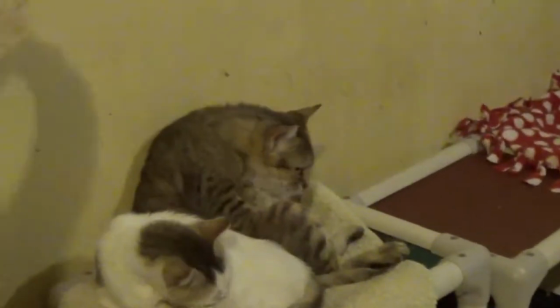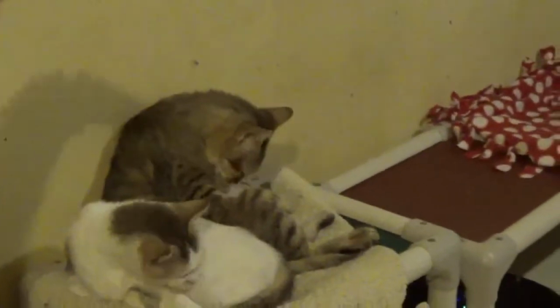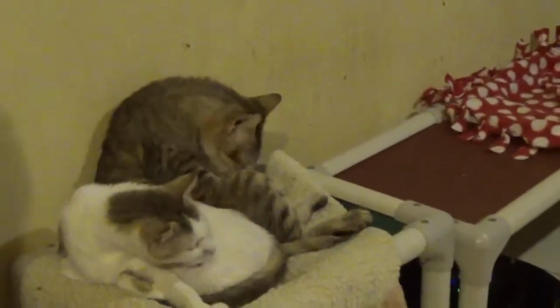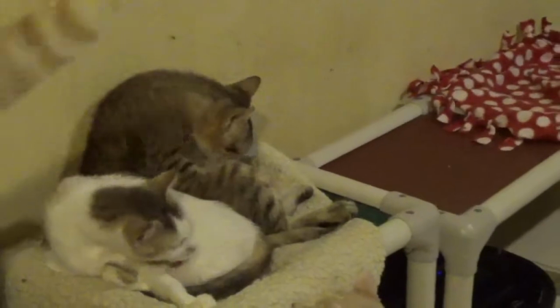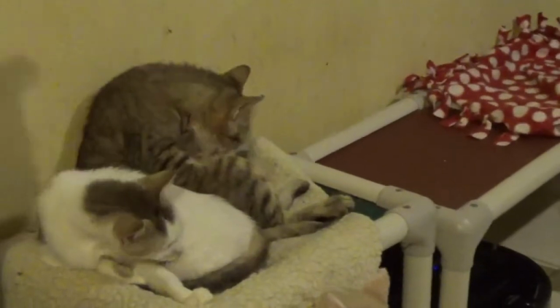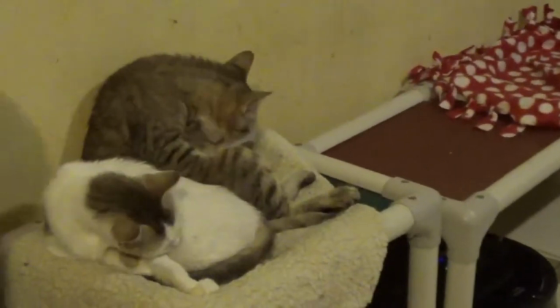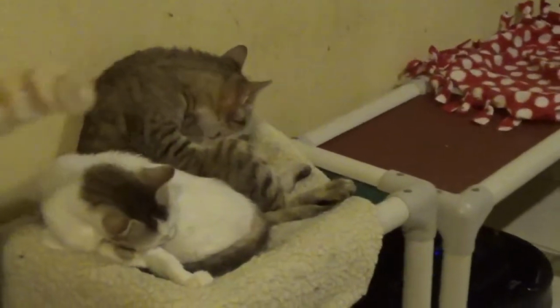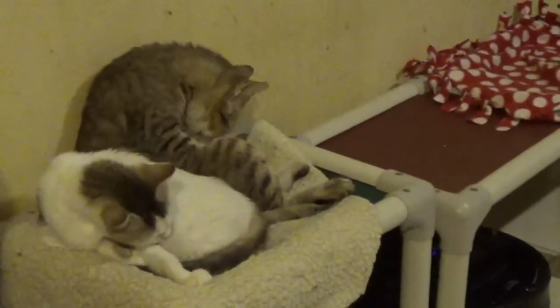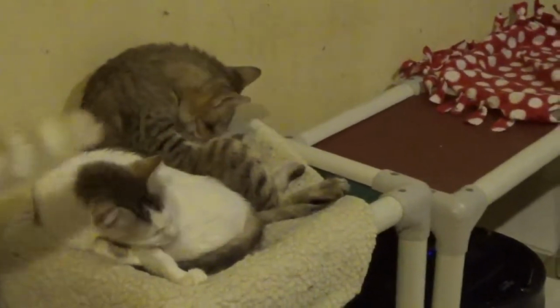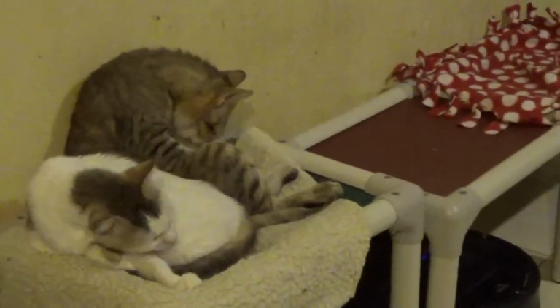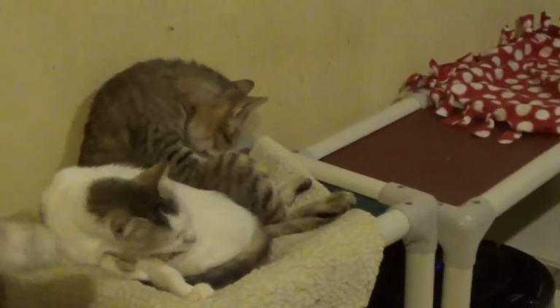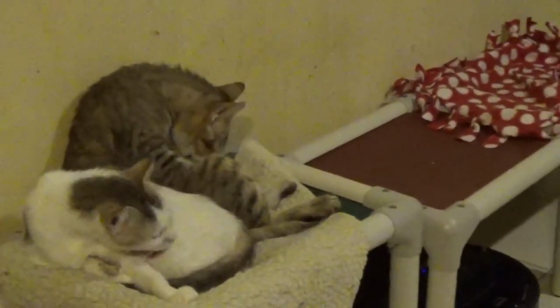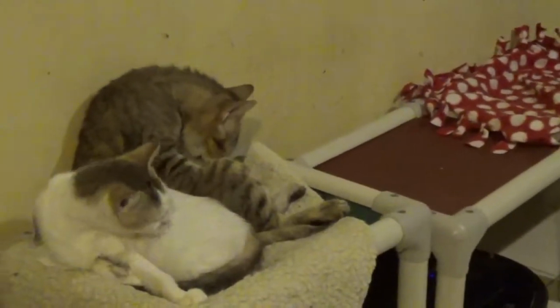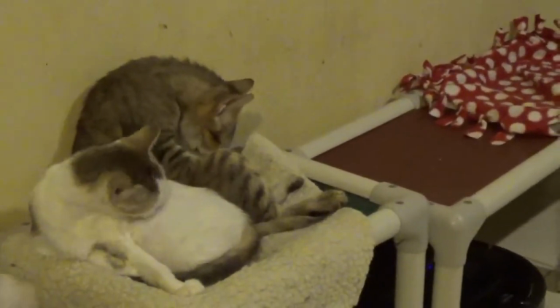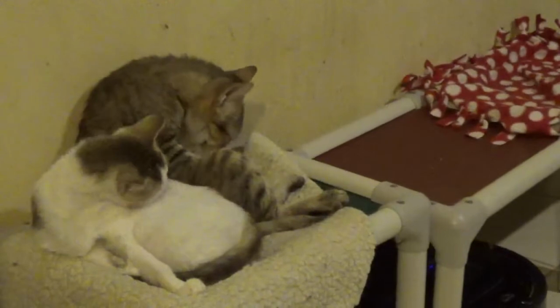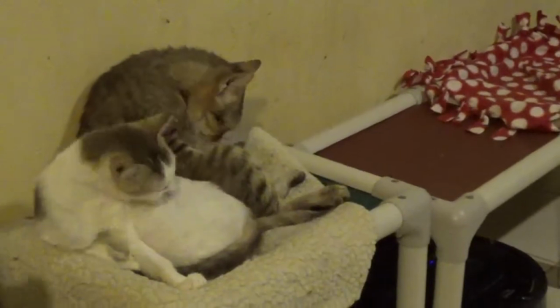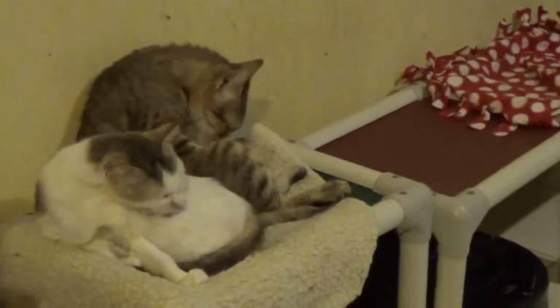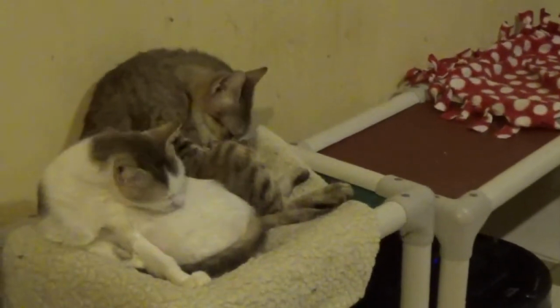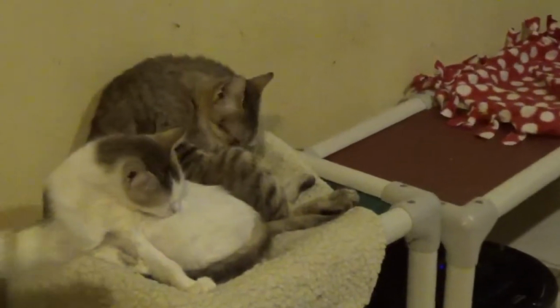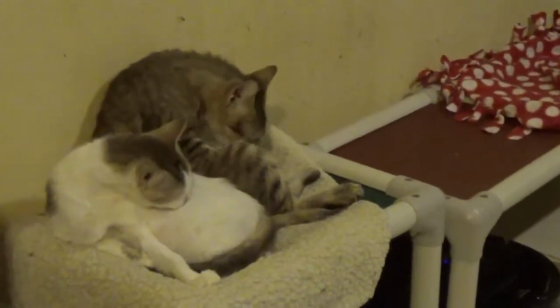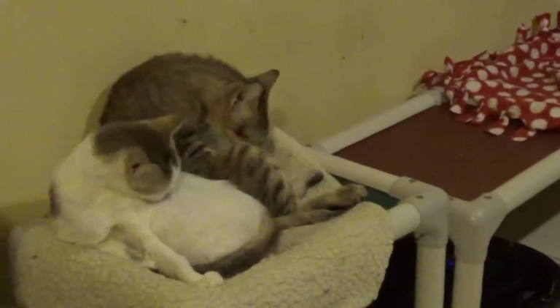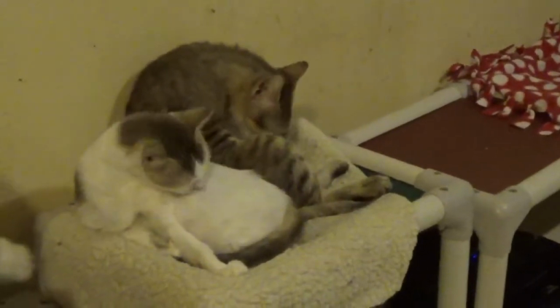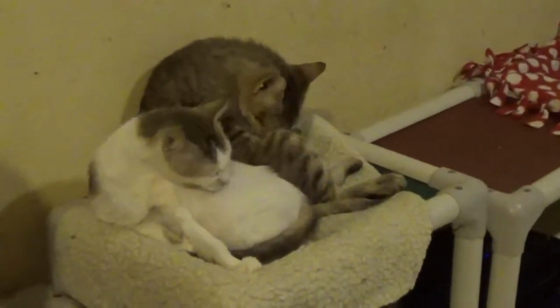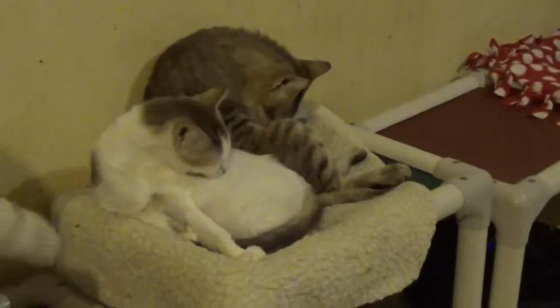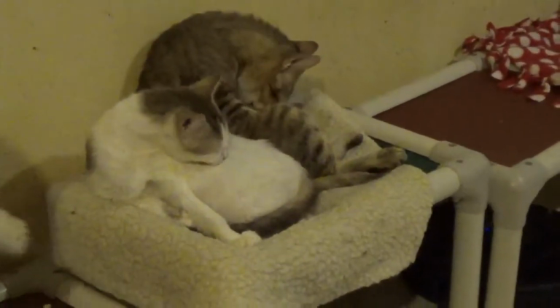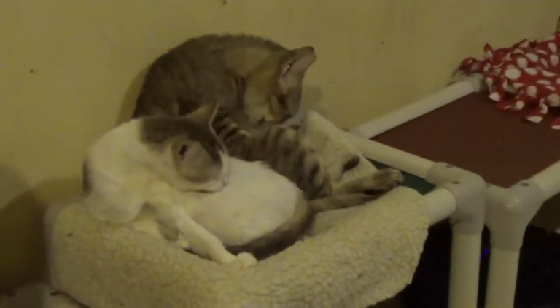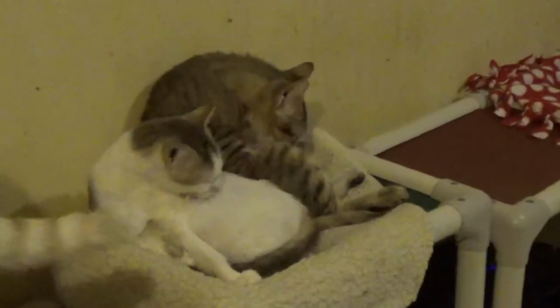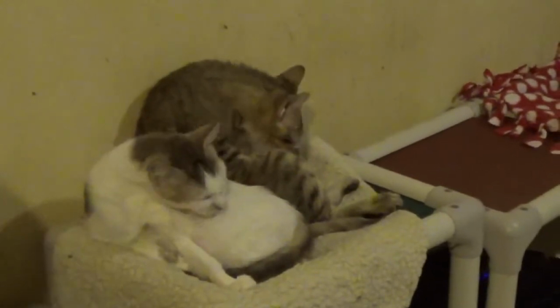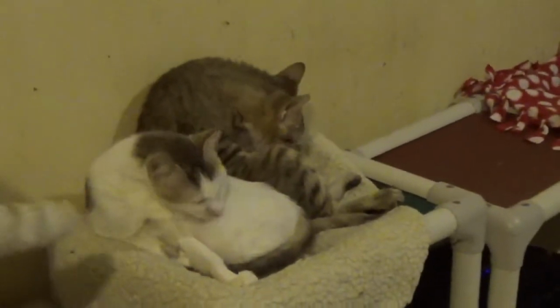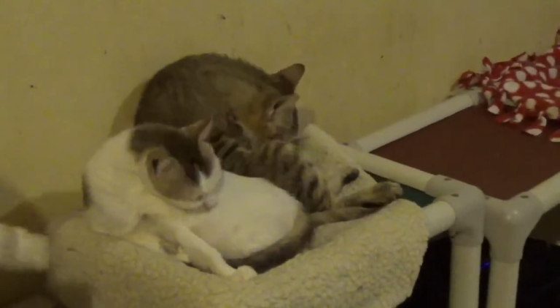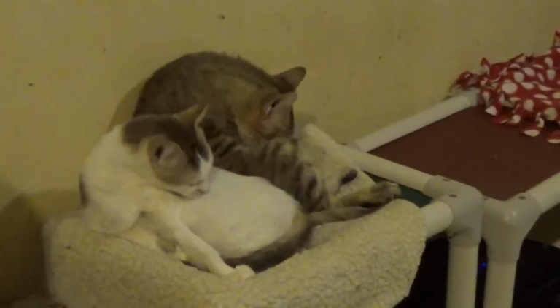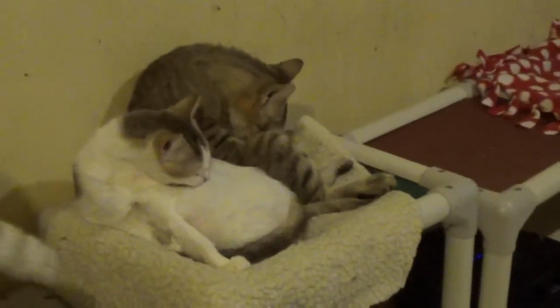They had another sister and she was actually negative, so she's in our adoption program now. She got adopted this weekend at the Toledo Cat Show, so she went this week.